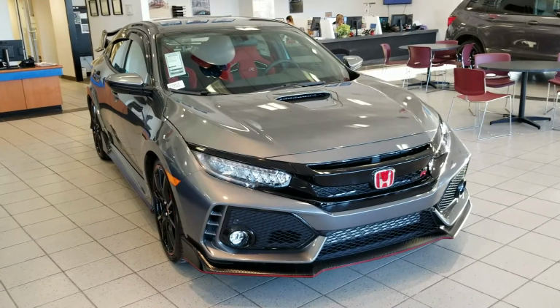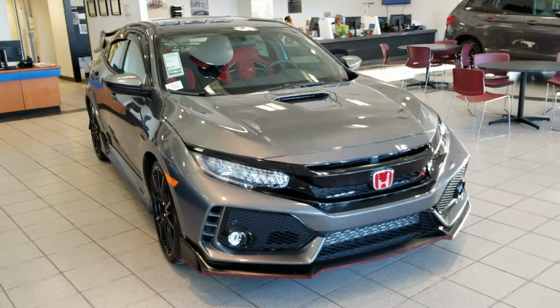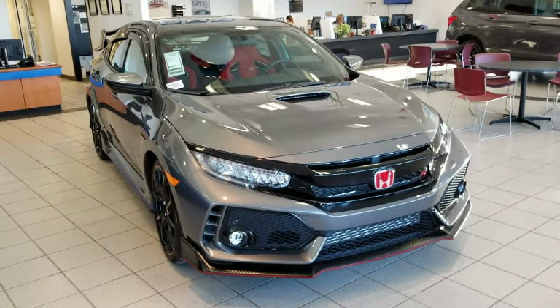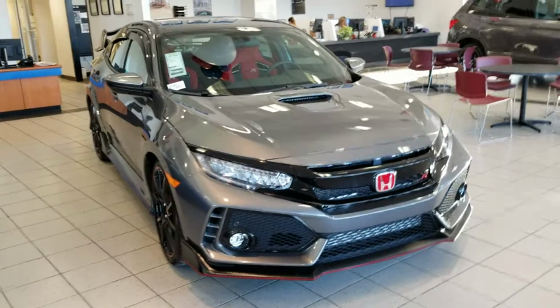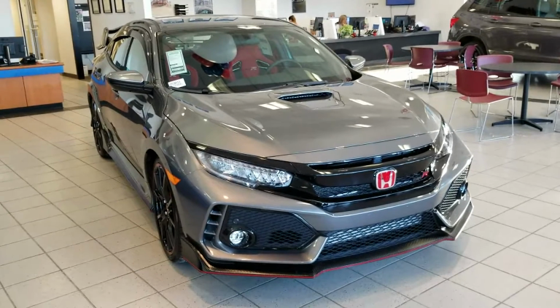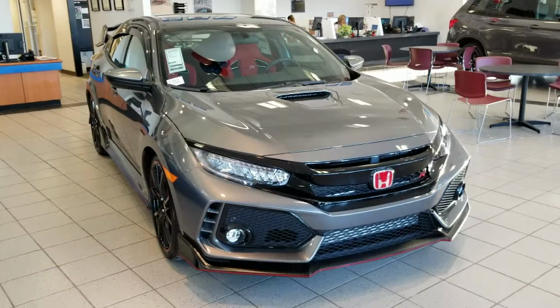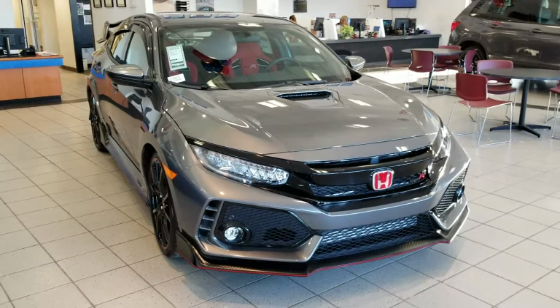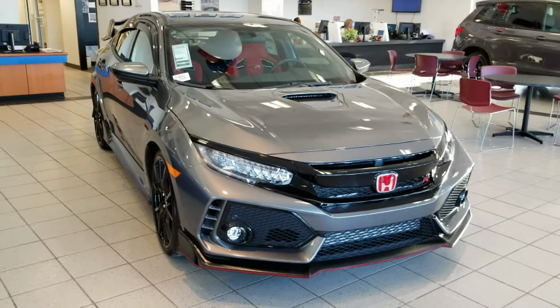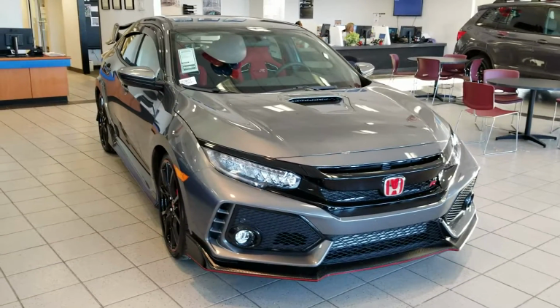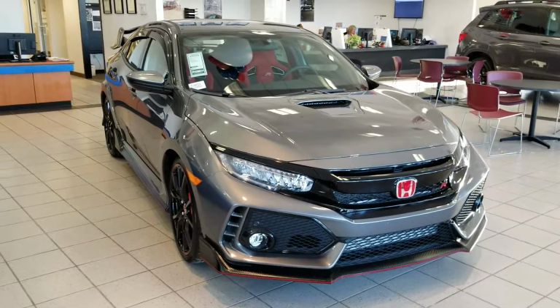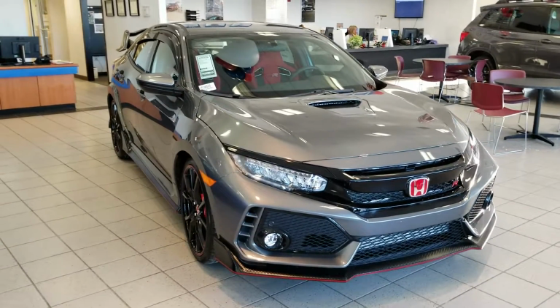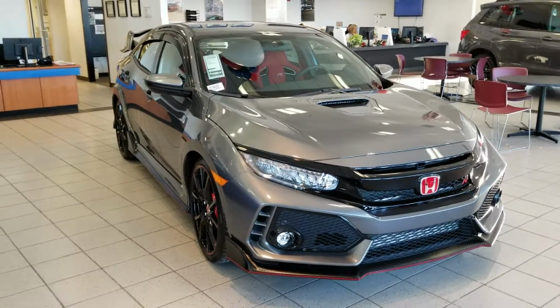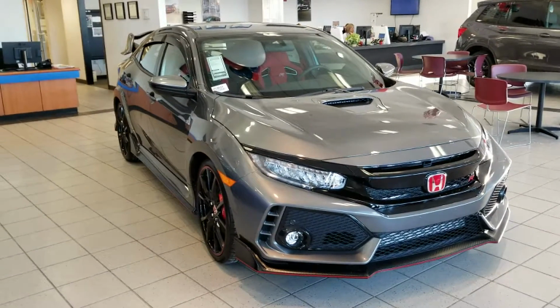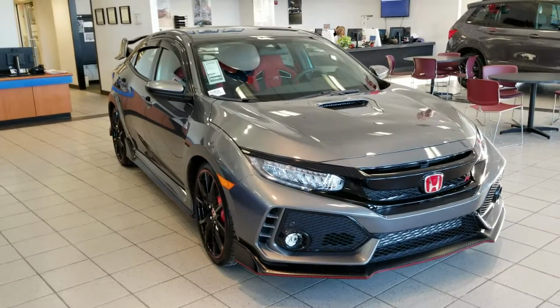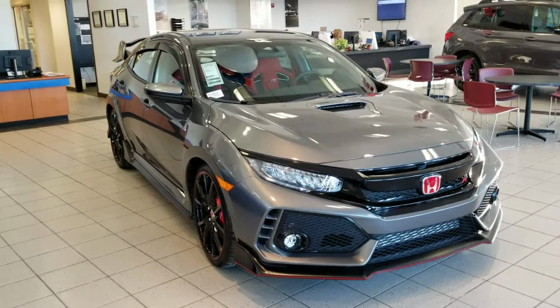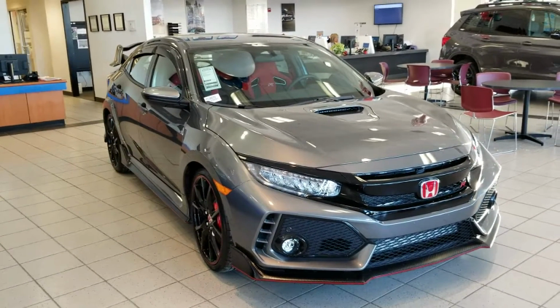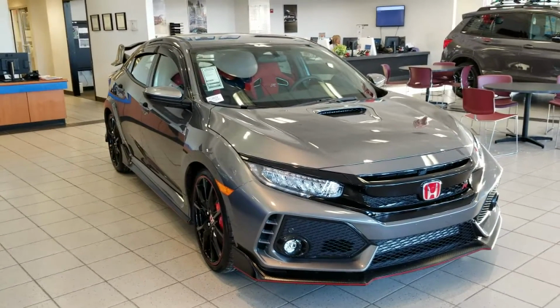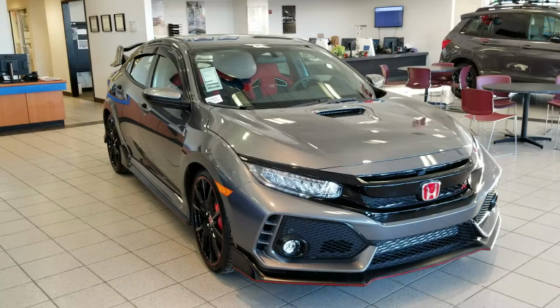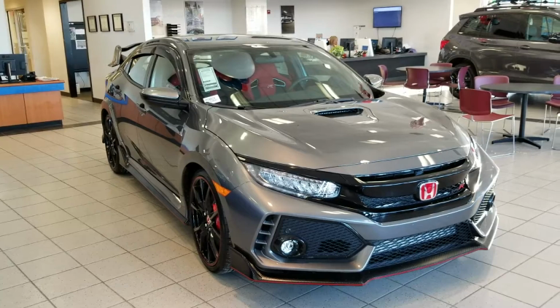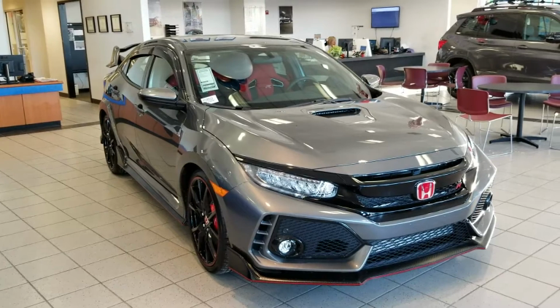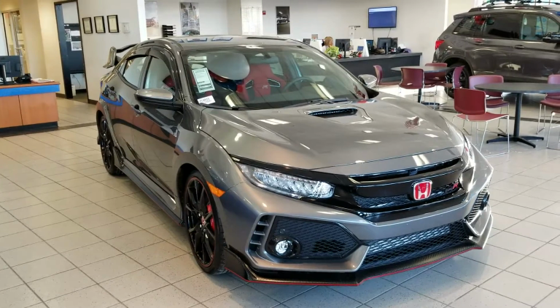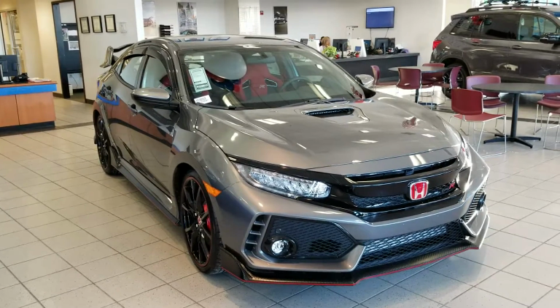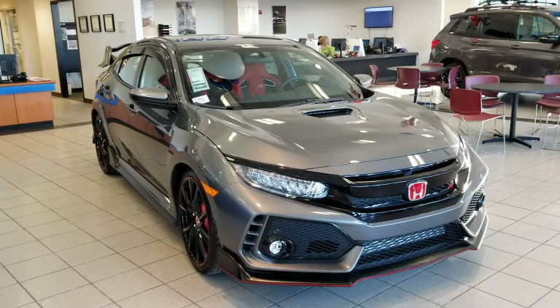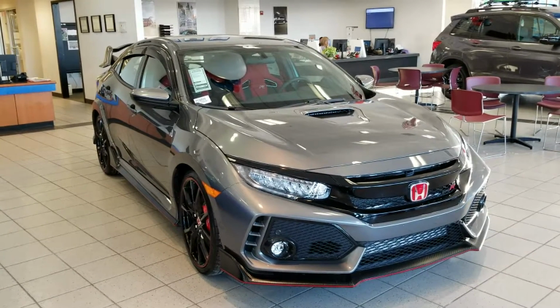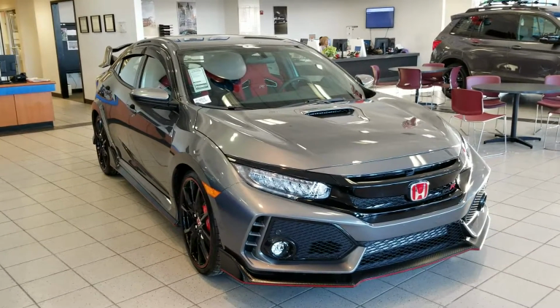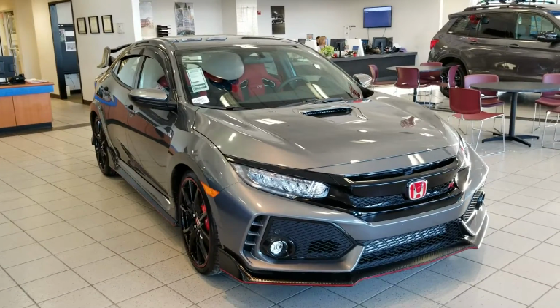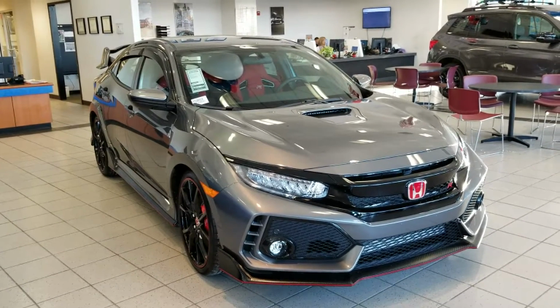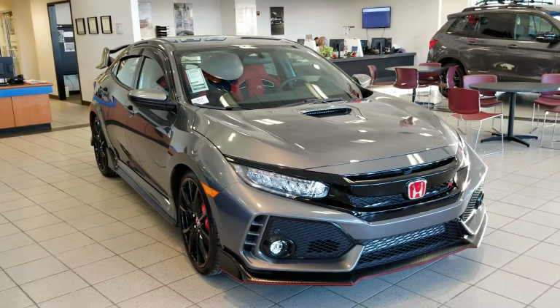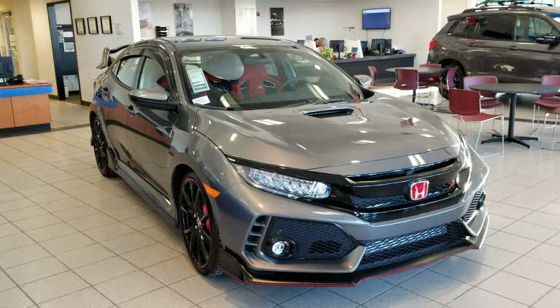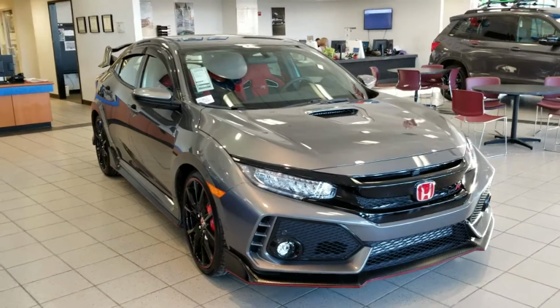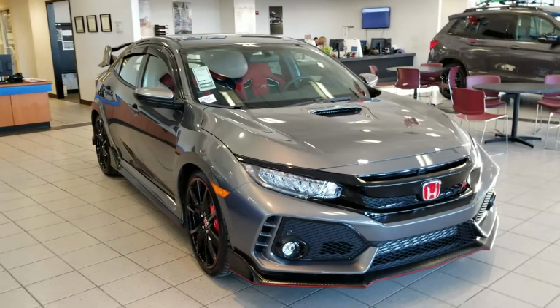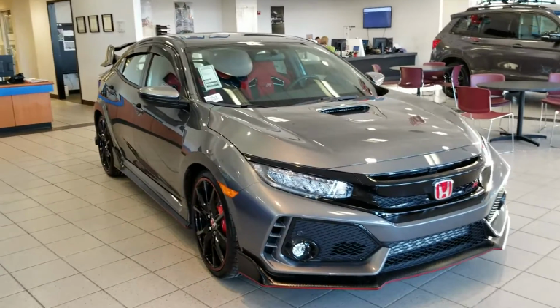Hey Josh, Dan Griffith from Autofrahama, Manchester, New Hampshire. This right here is a 2019 Type-R that you inquired about. We're gonna do a quick little walk around this vehicle, show you some of the features on it.